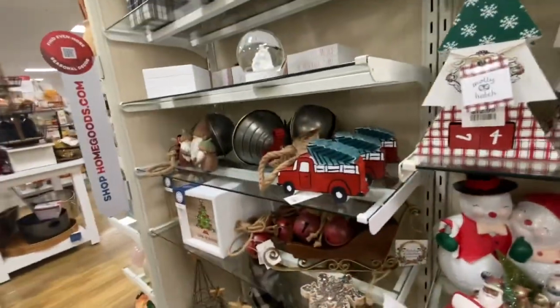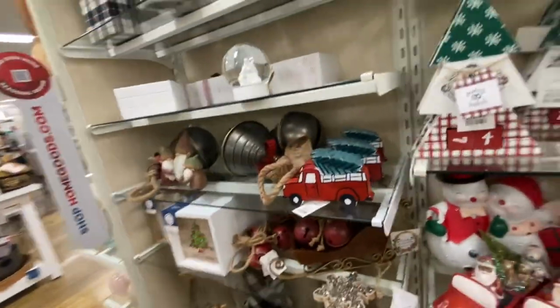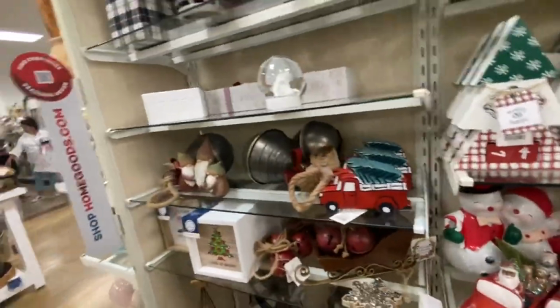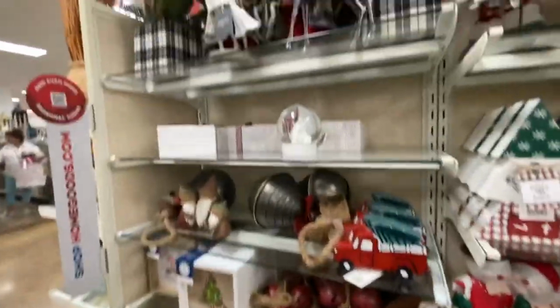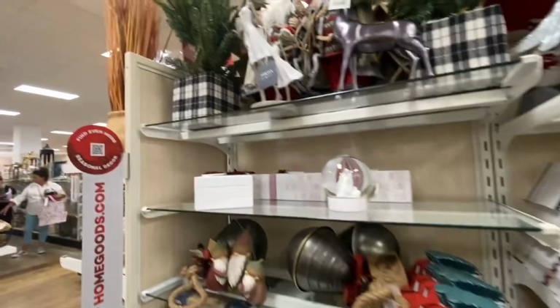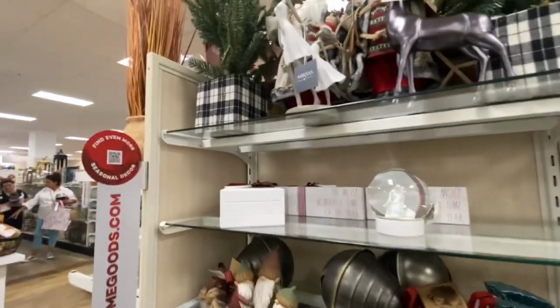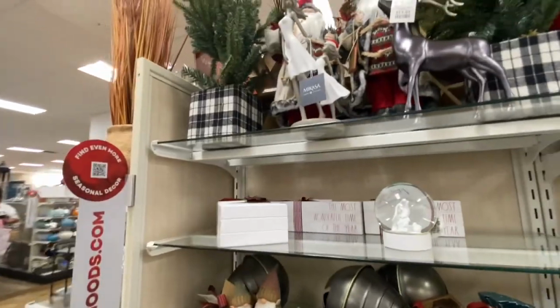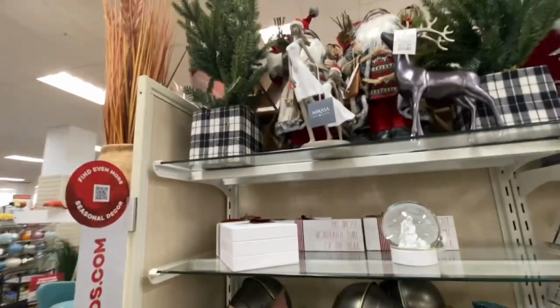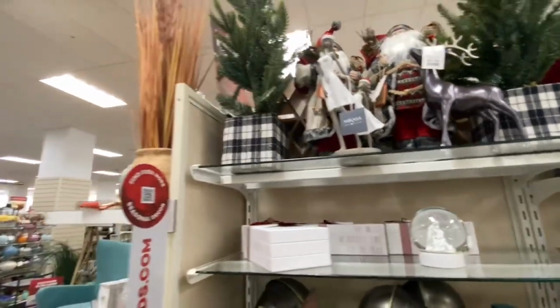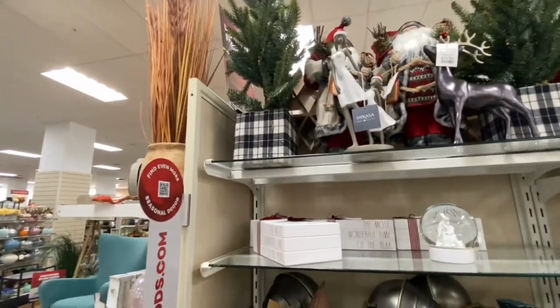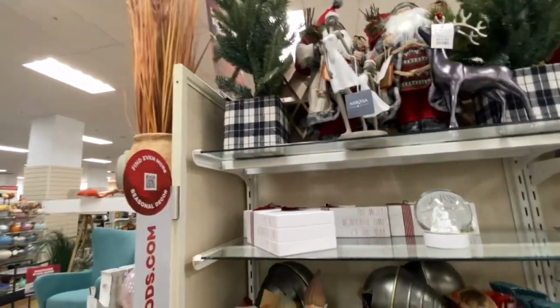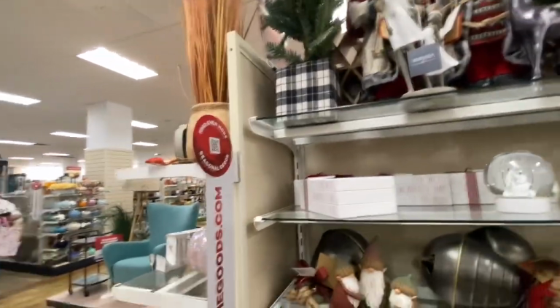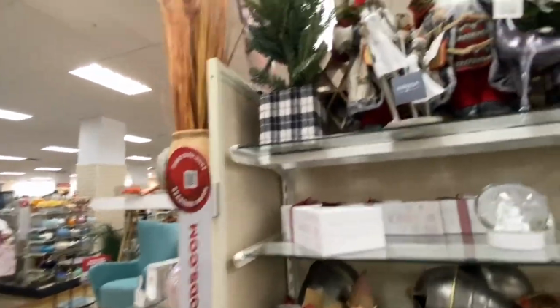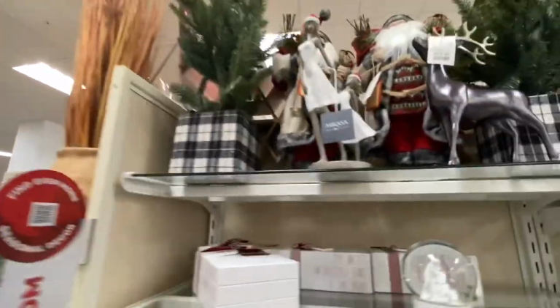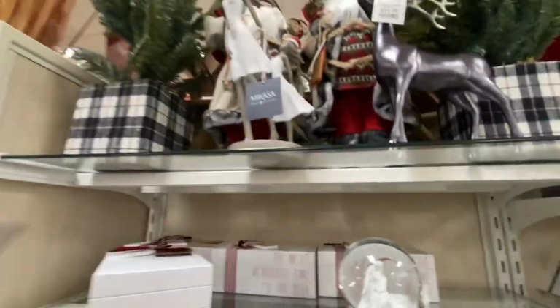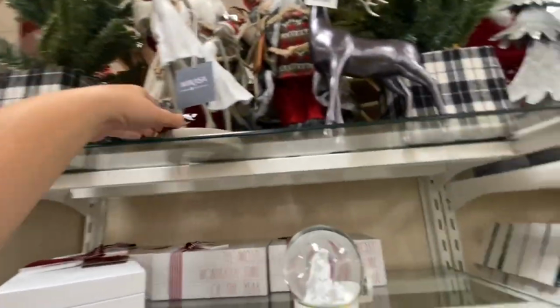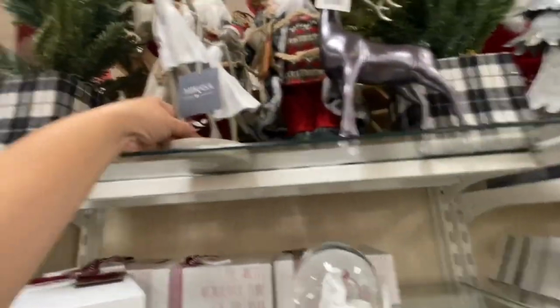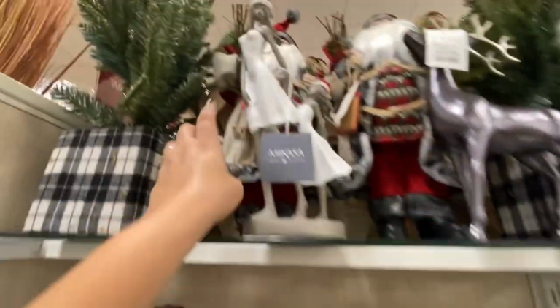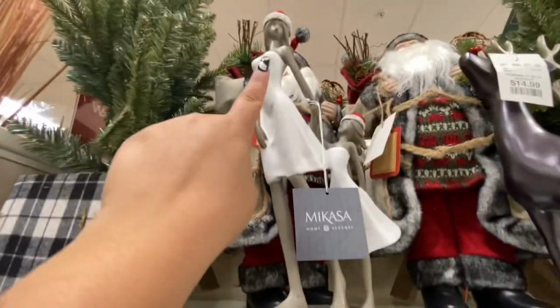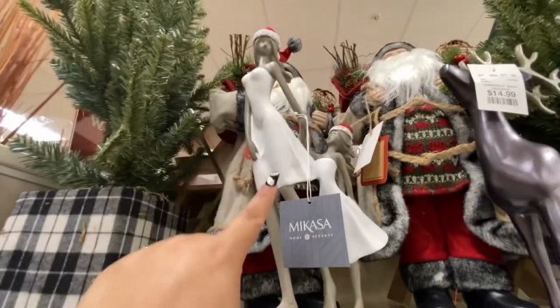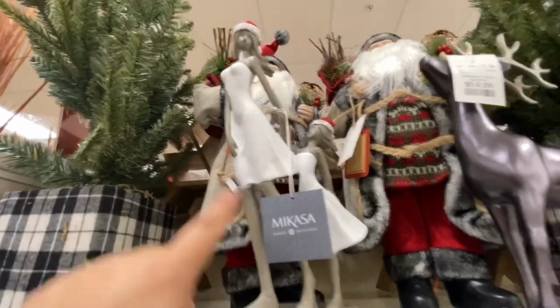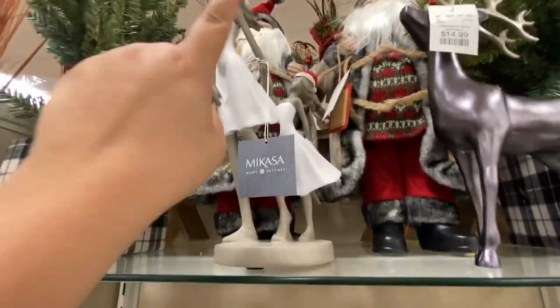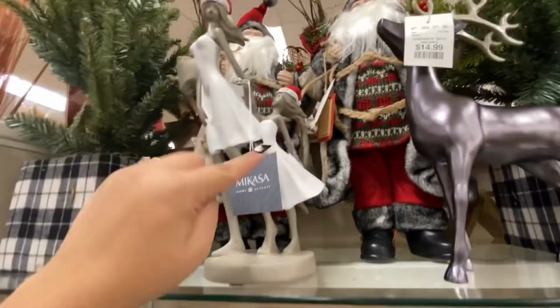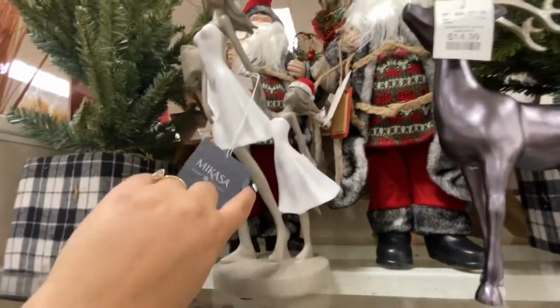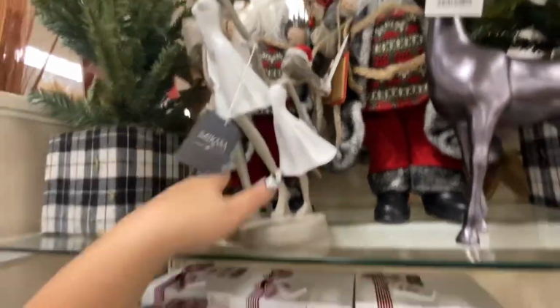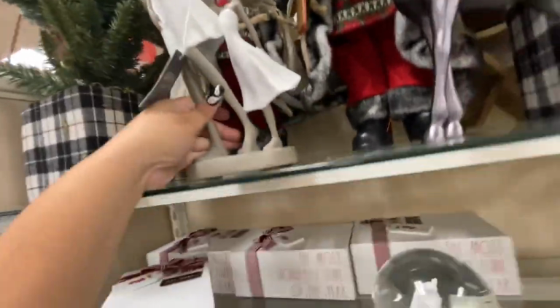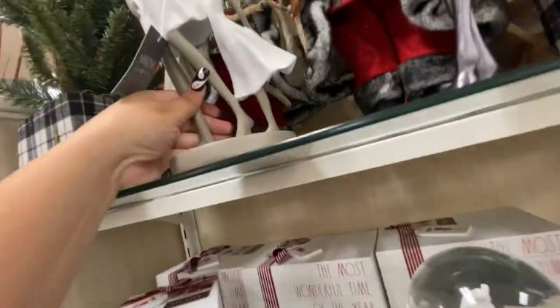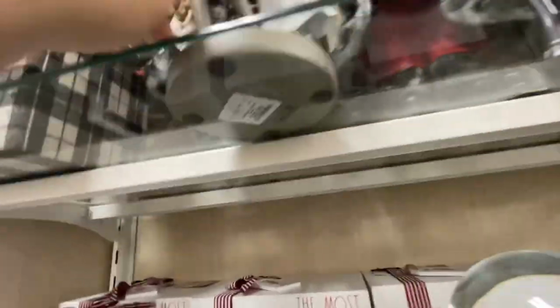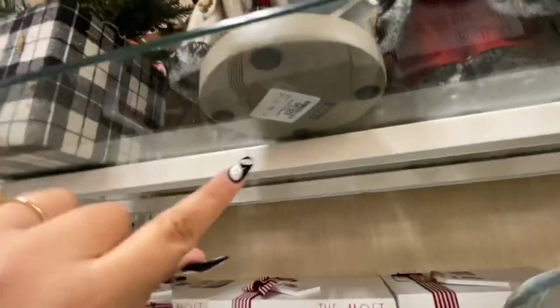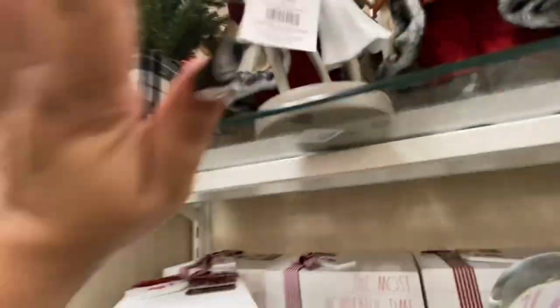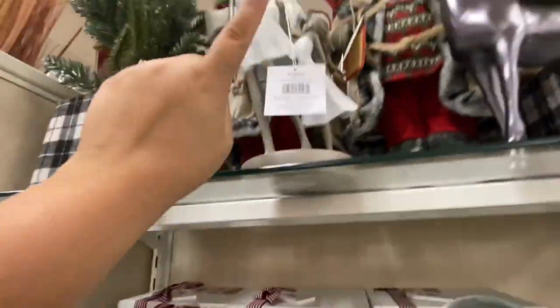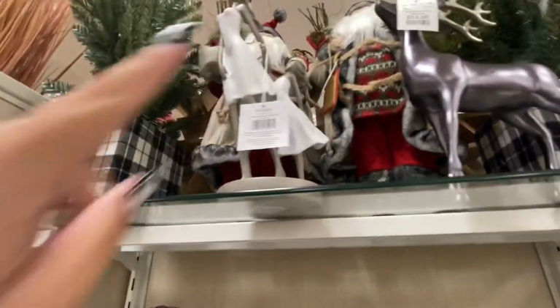Let's hunt for more Christmas. This is cute for mother and daughter — $30, it's heavy.